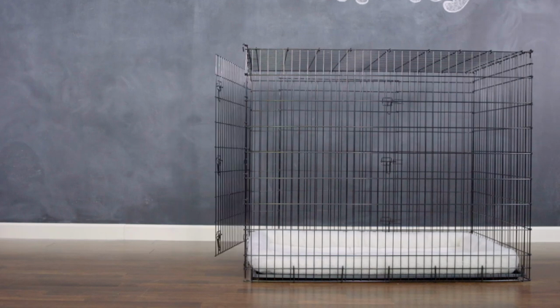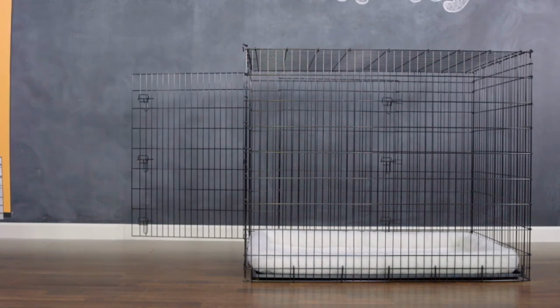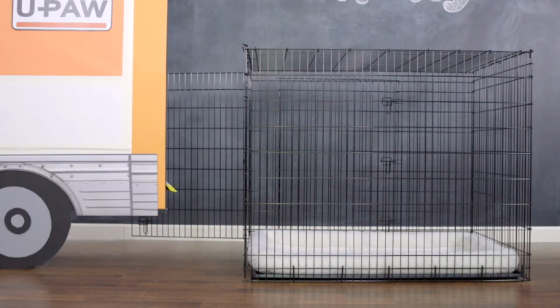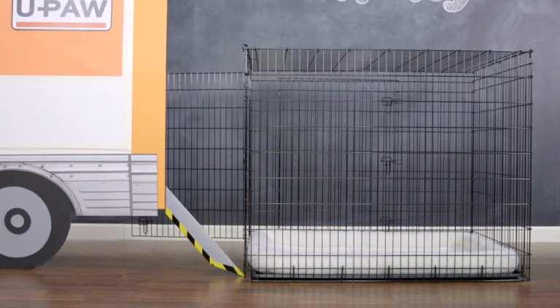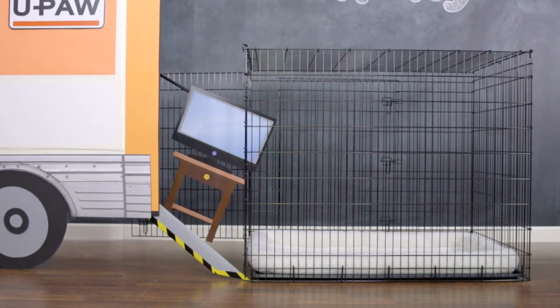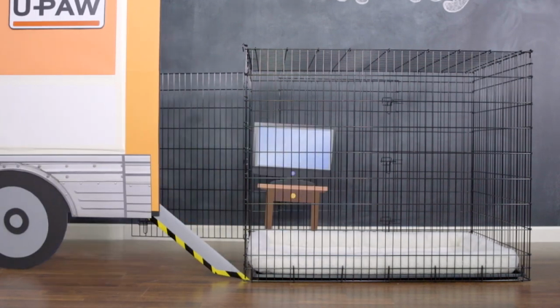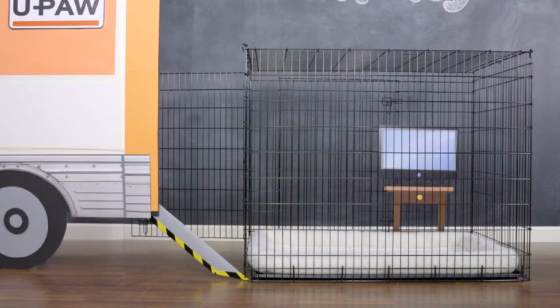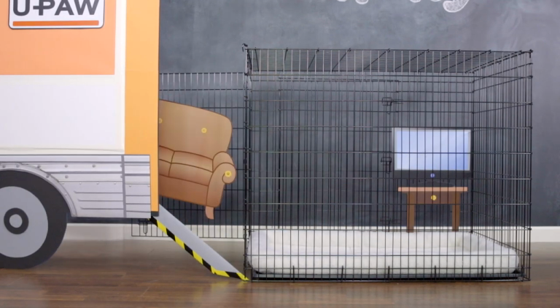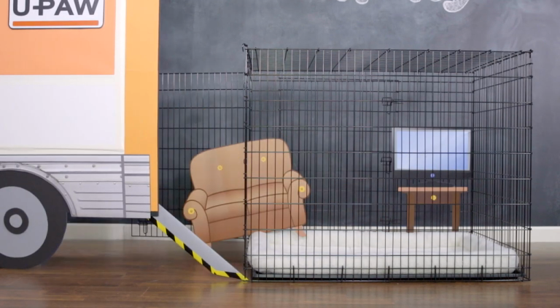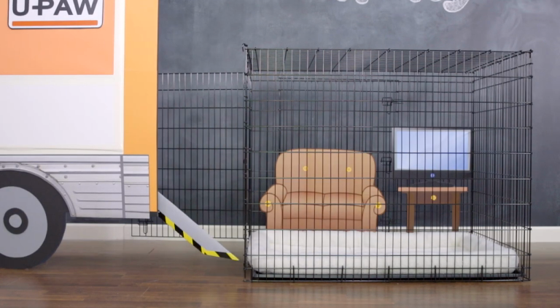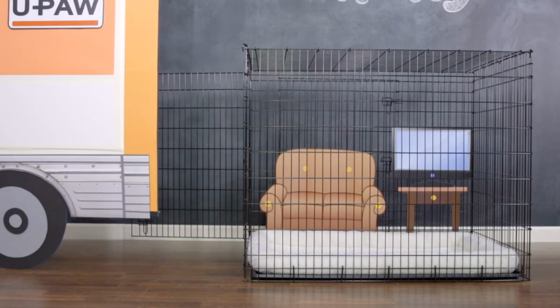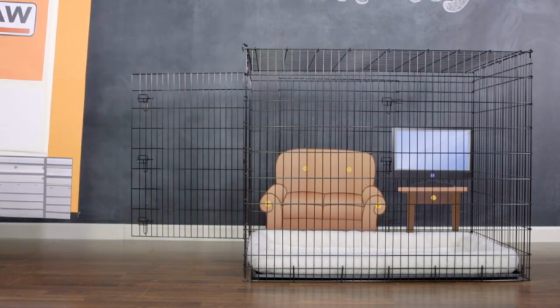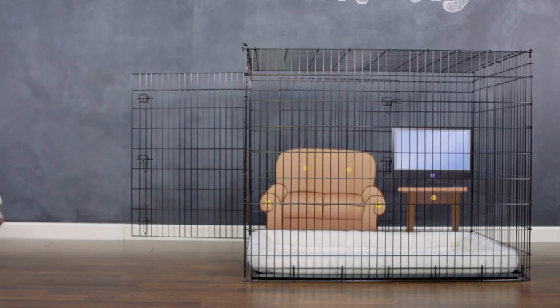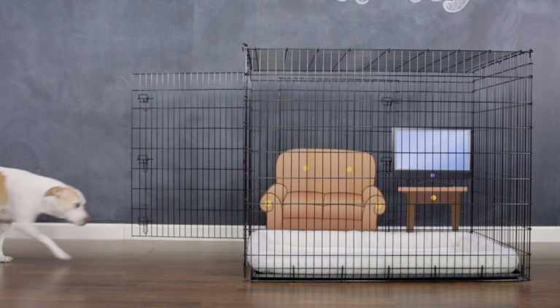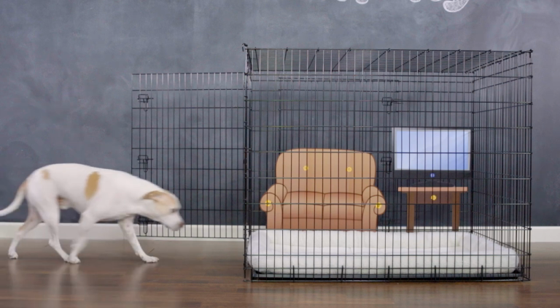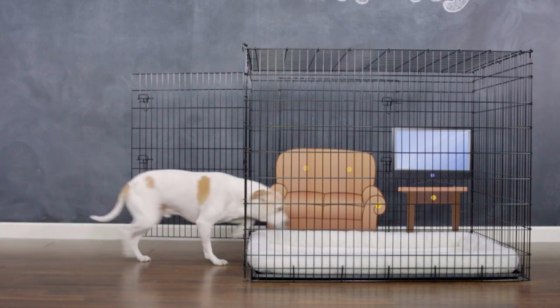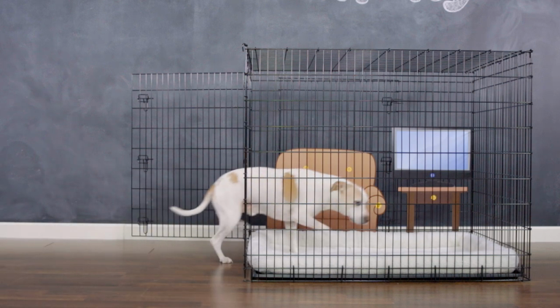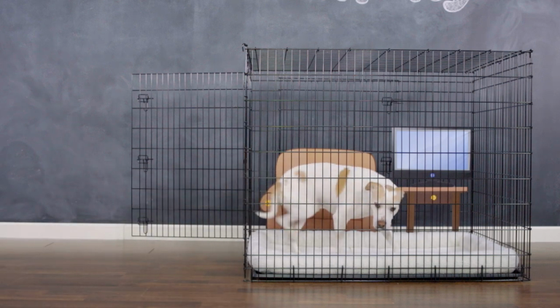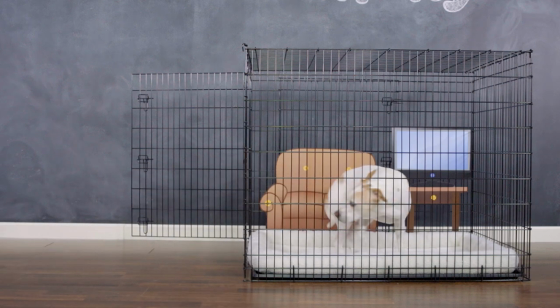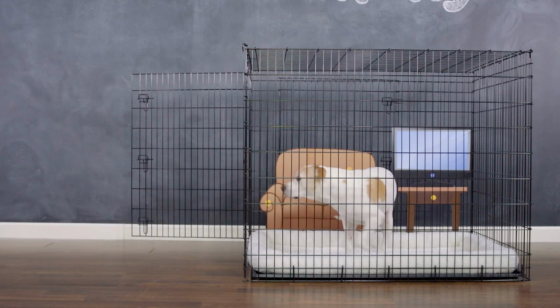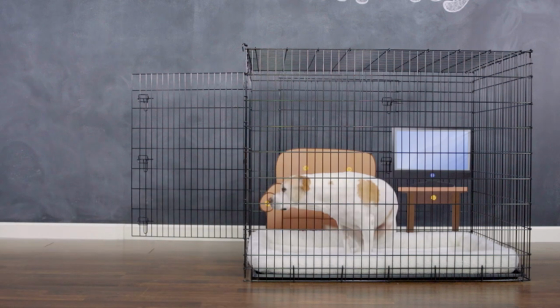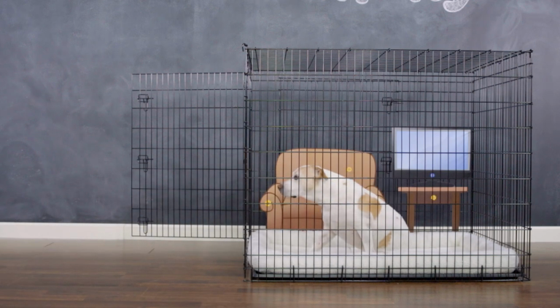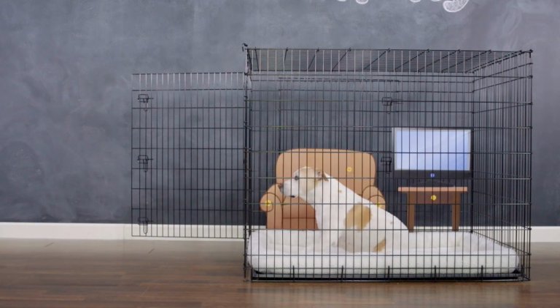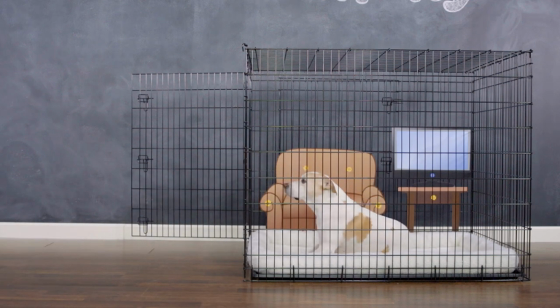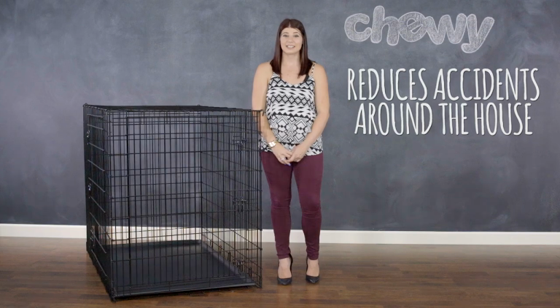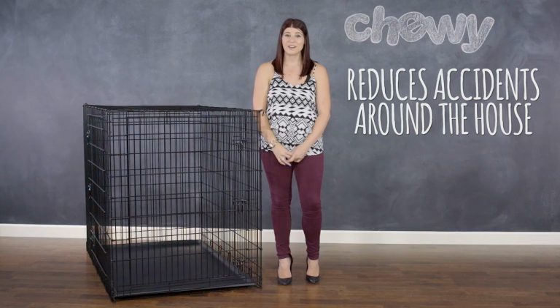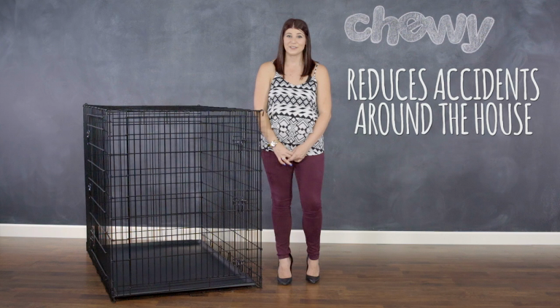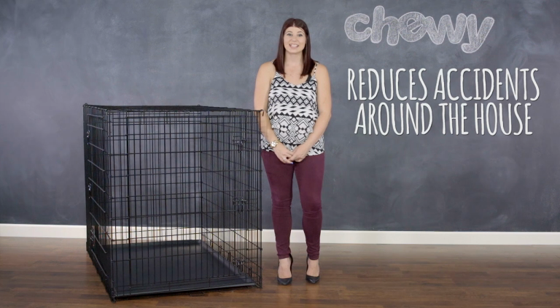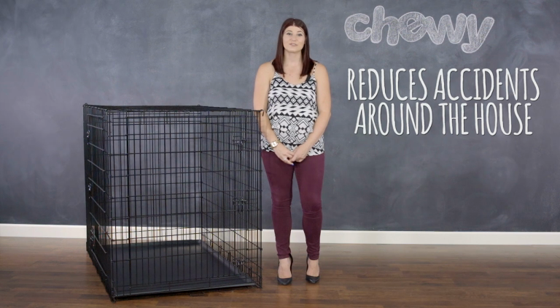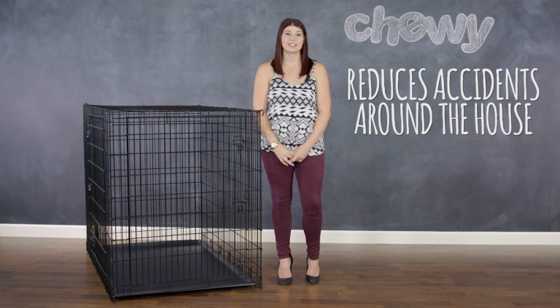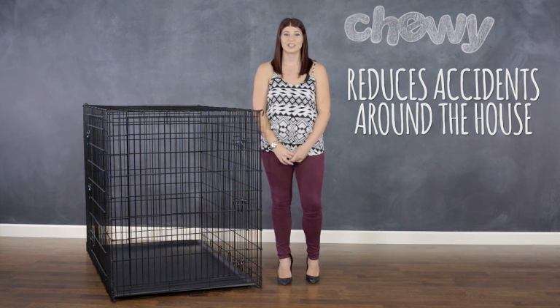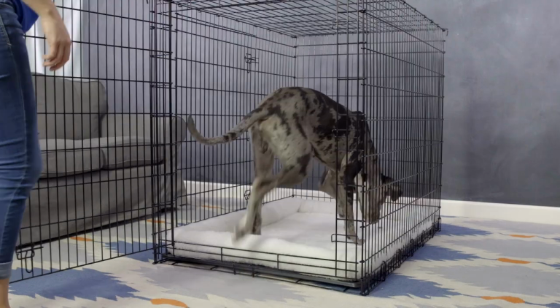This crate is an excellent training tool that provides your dog with a space of their own when you're away or when you have company over. It also helps to reduce accidents around the house and assists in reducing separation anxiety.